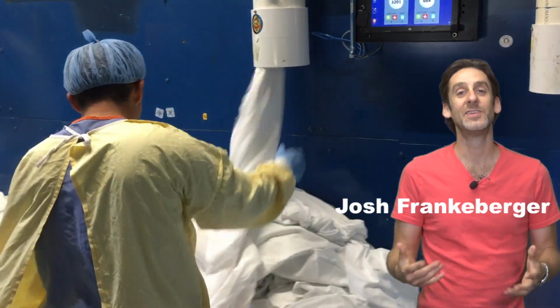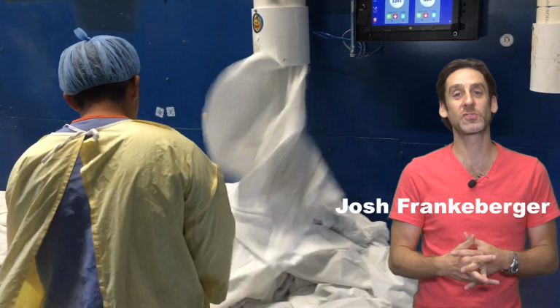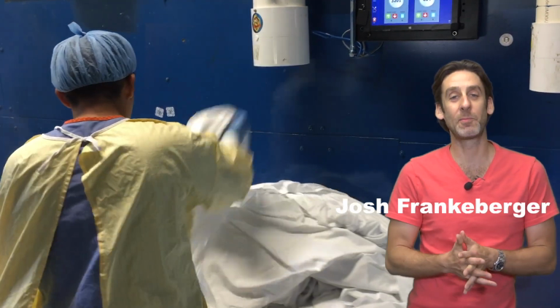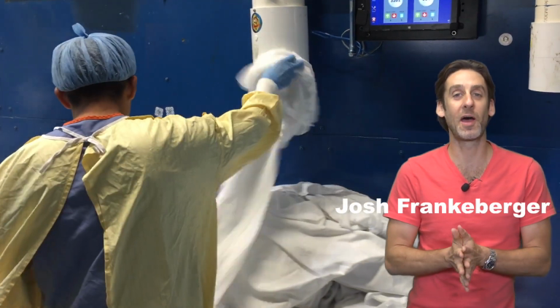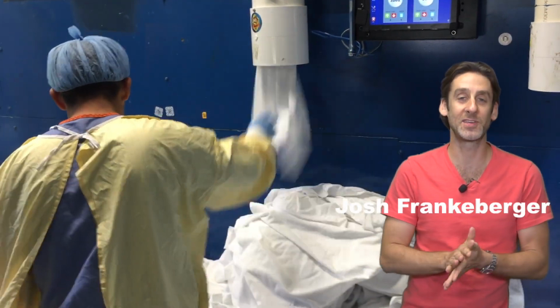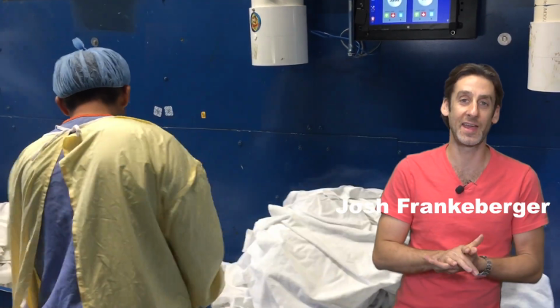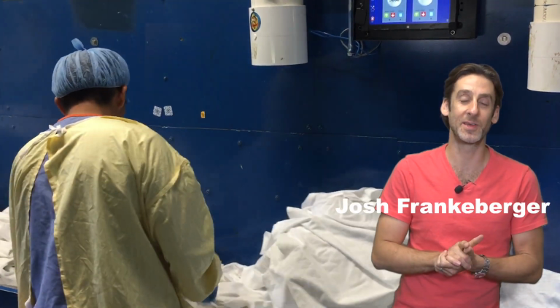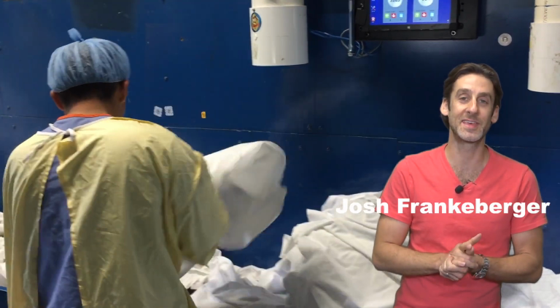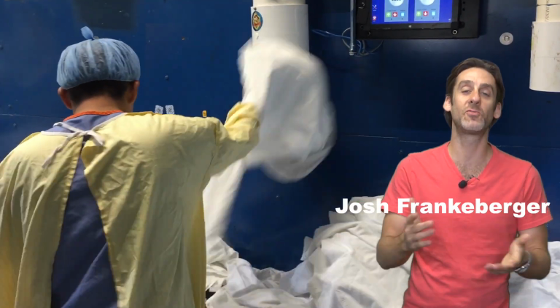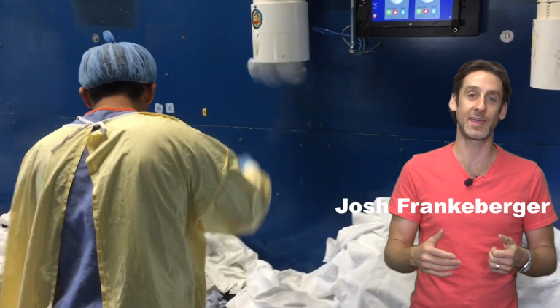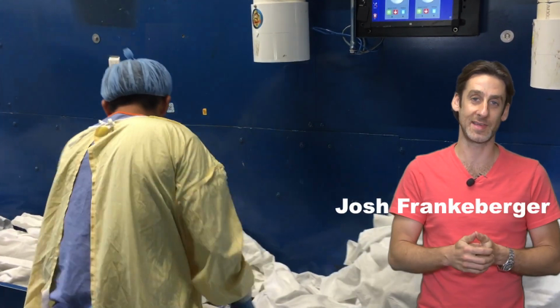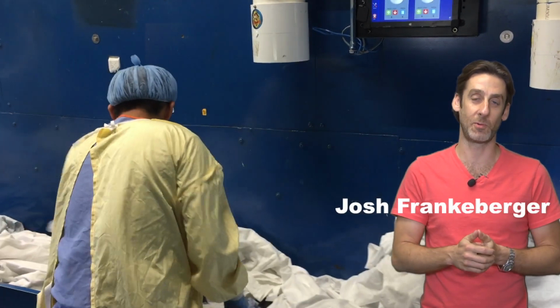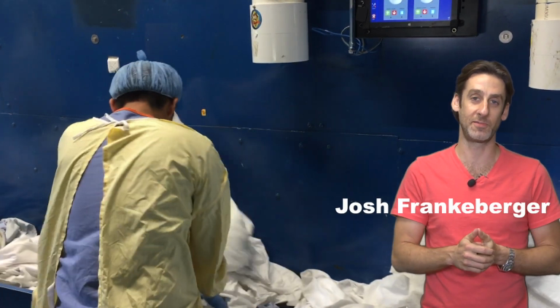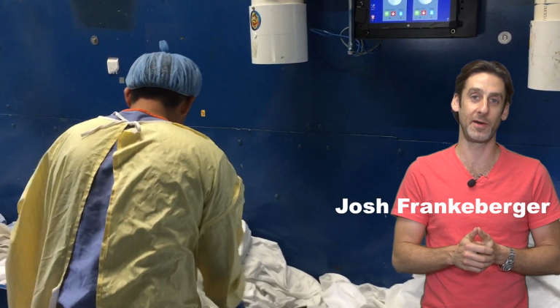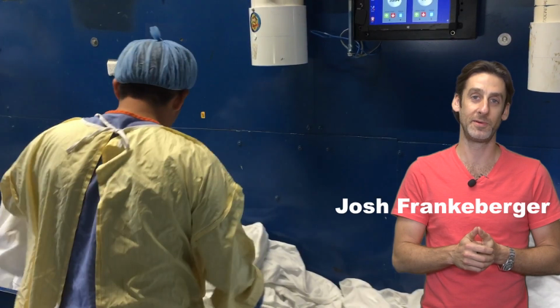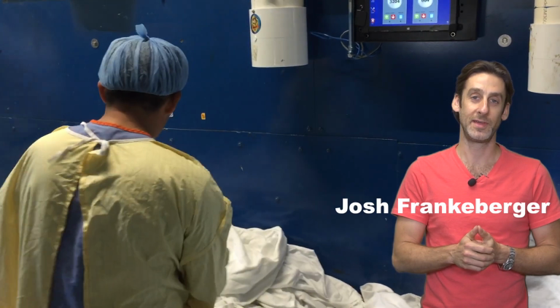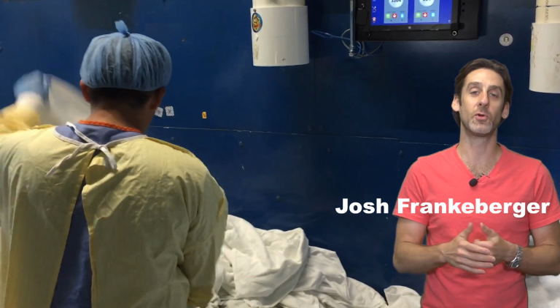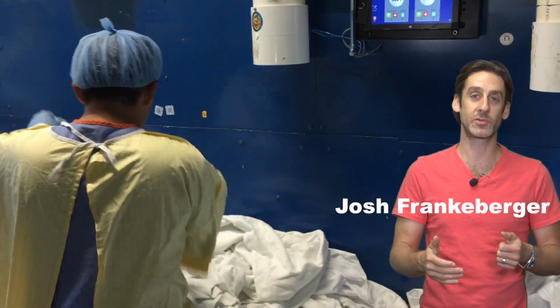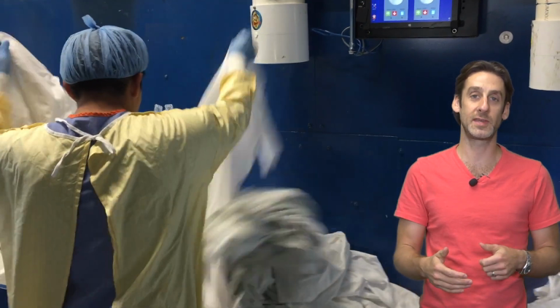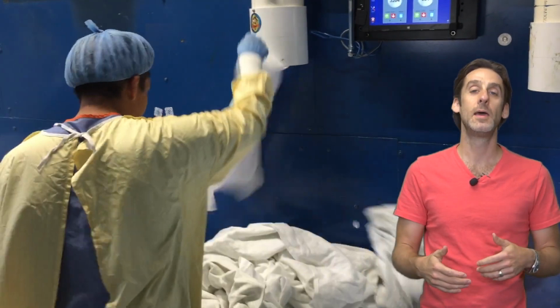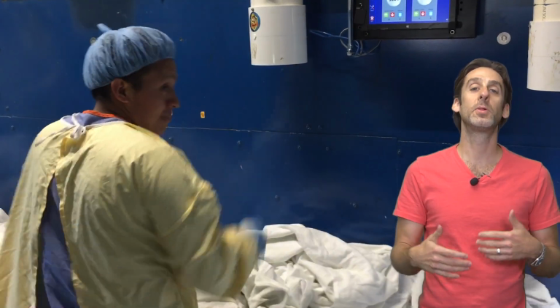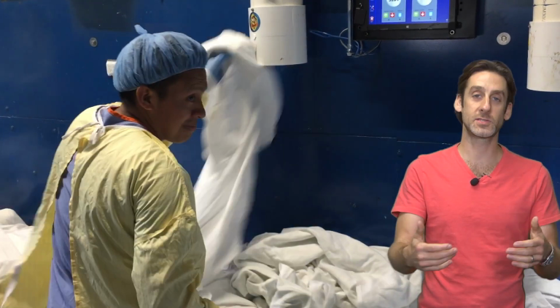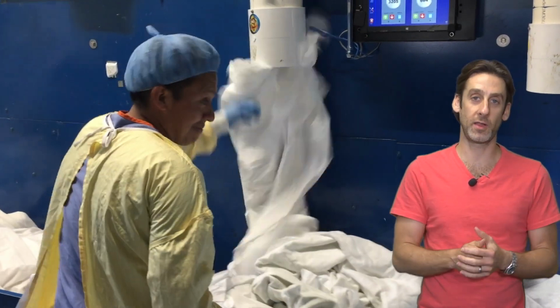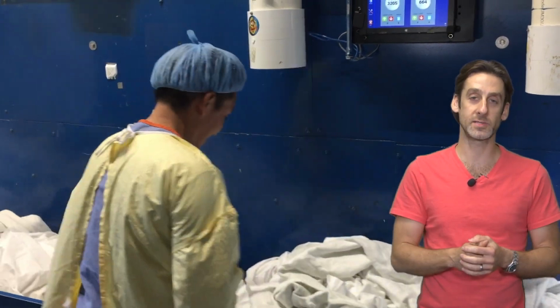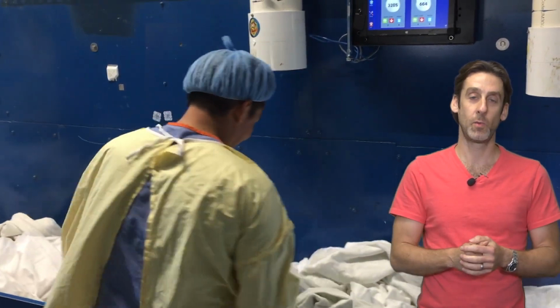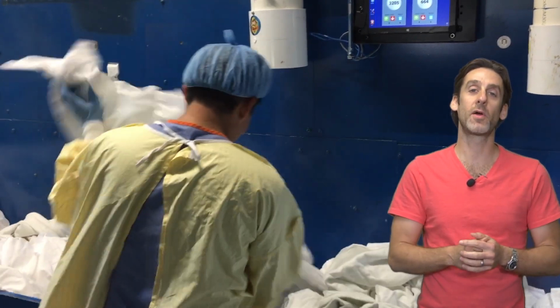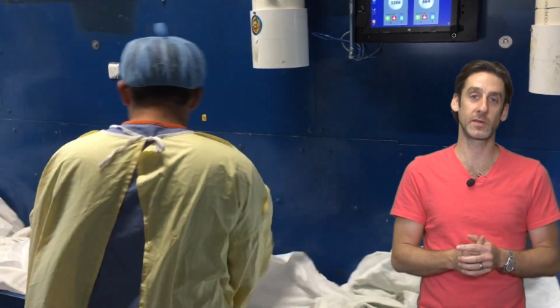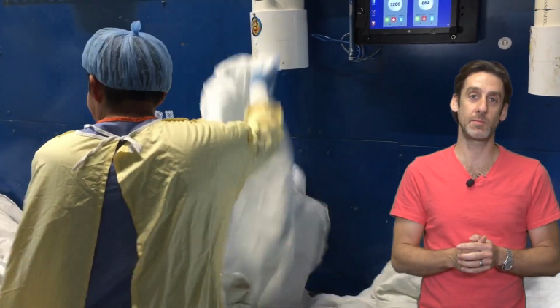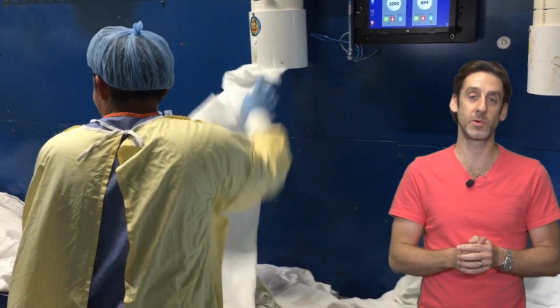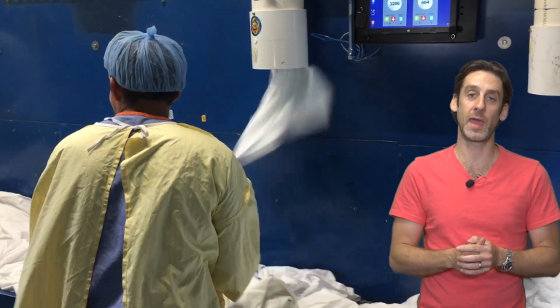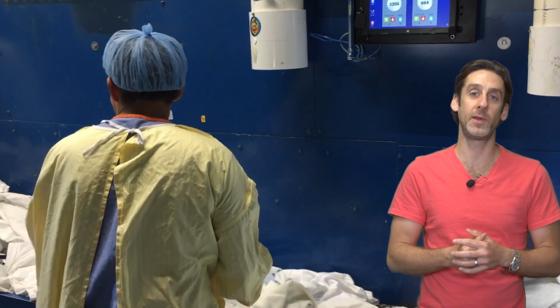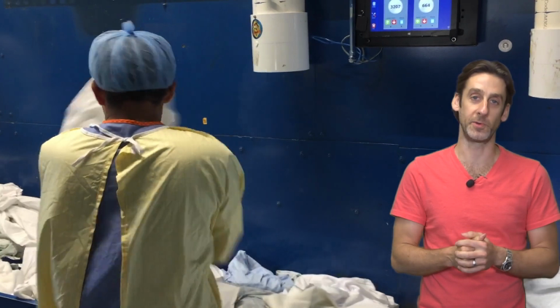Josh Frankeberger, Automation Dynamics. Thank you for taking the time to watch our video. If you're interested, please call us — one of our sales team members will be happy to help you.